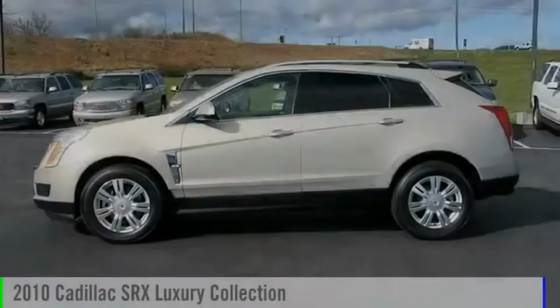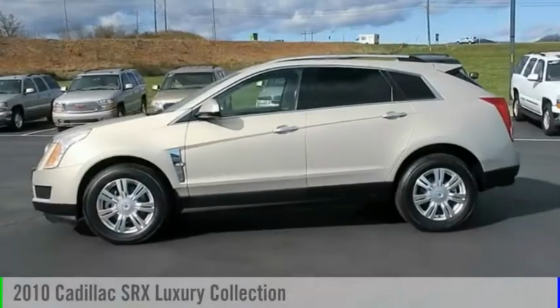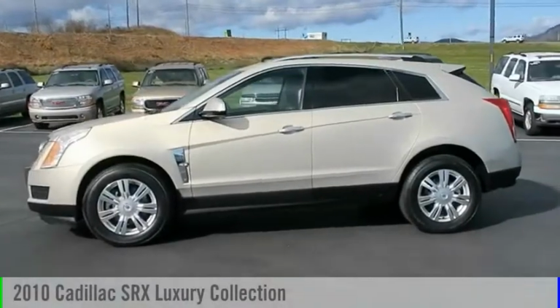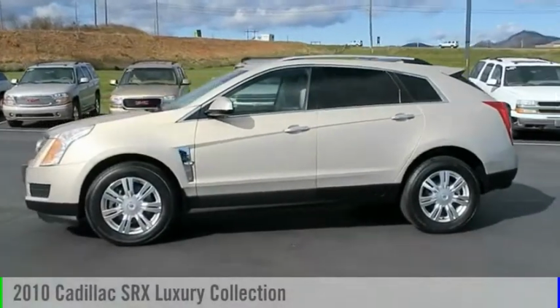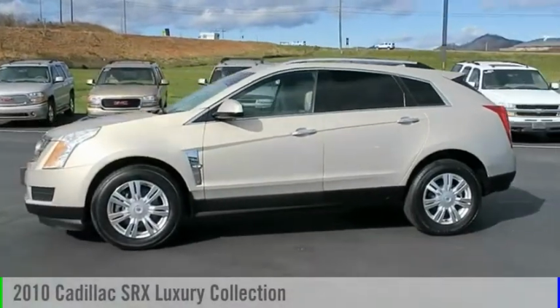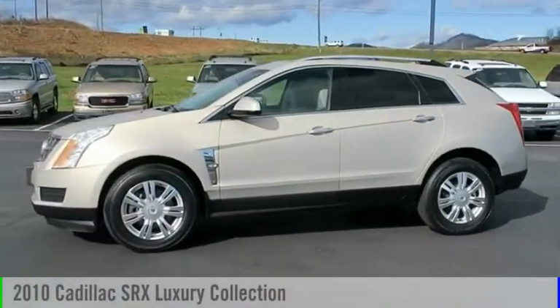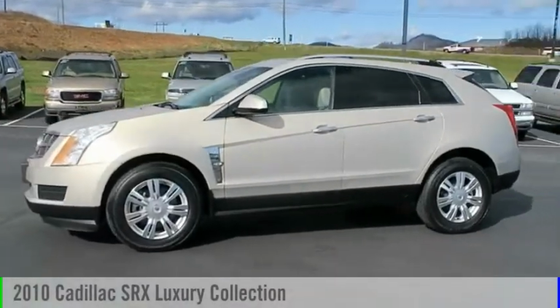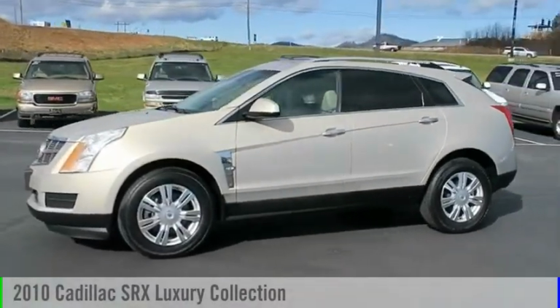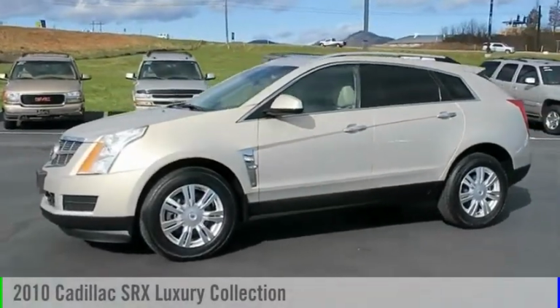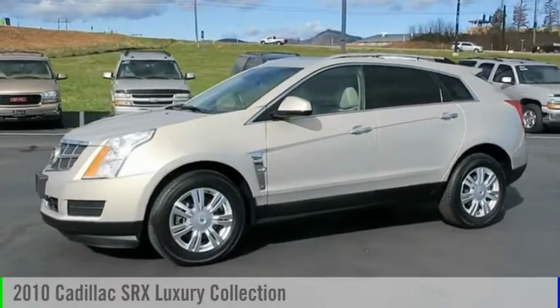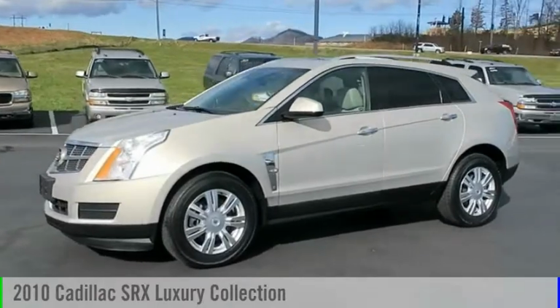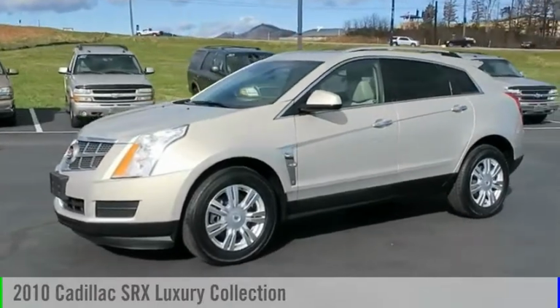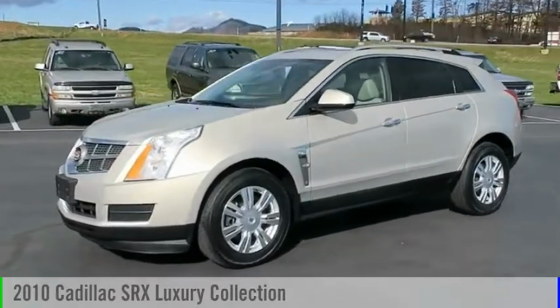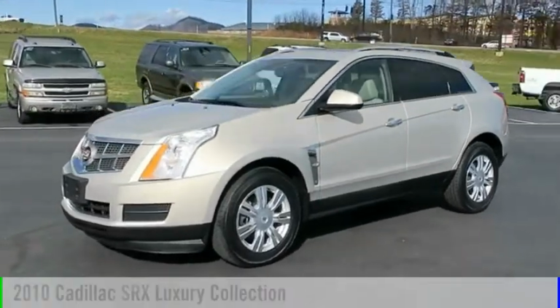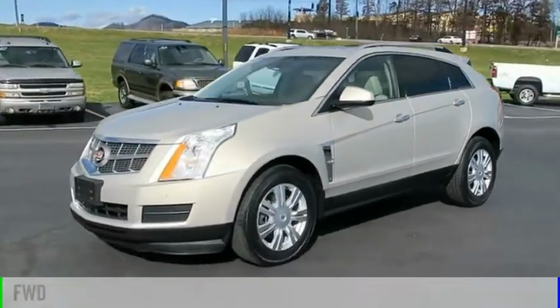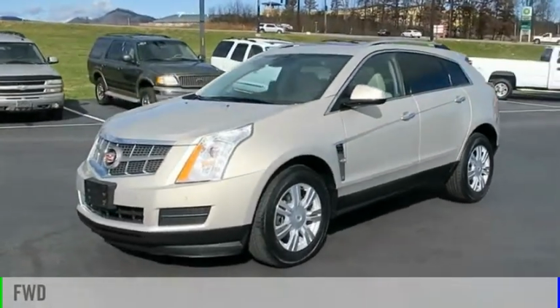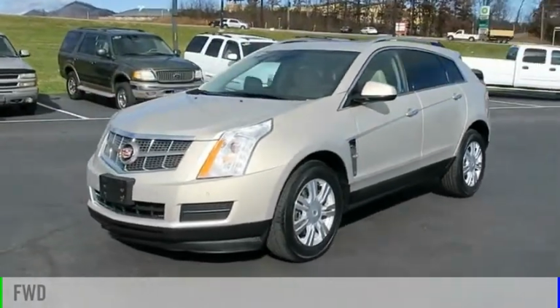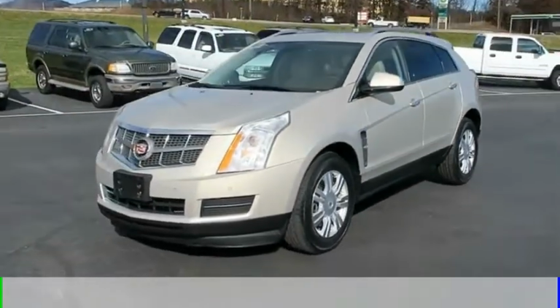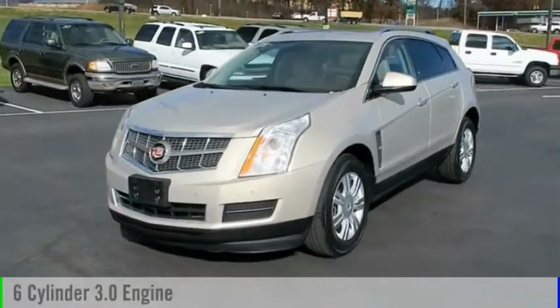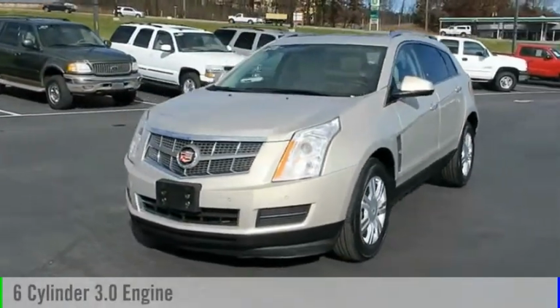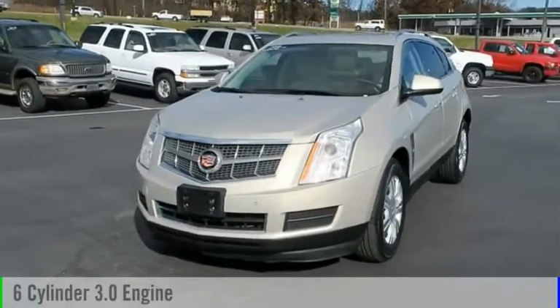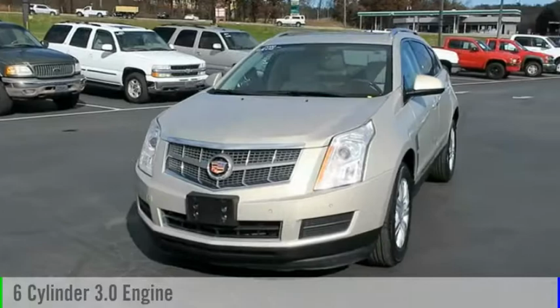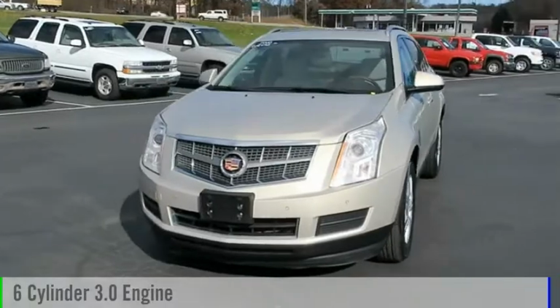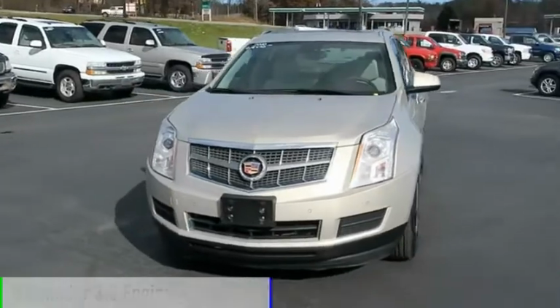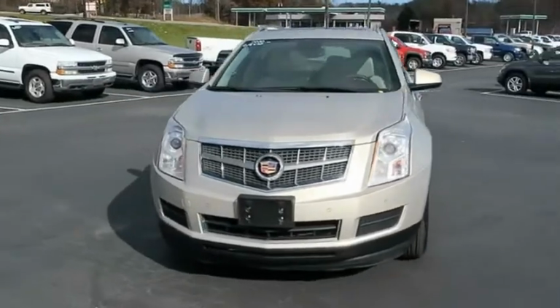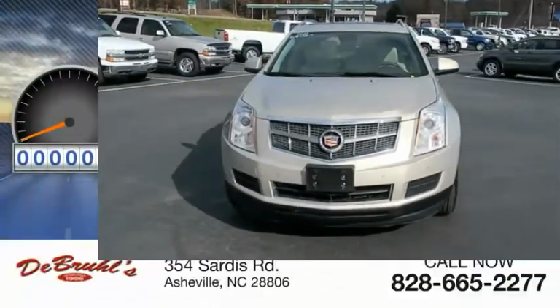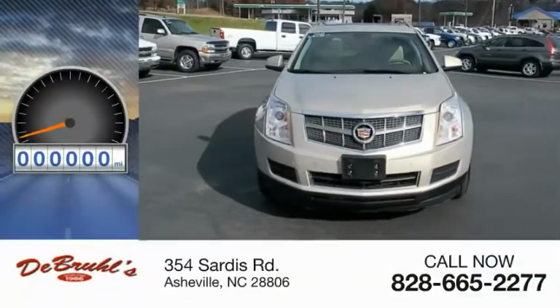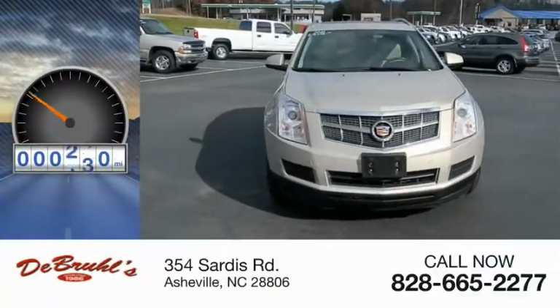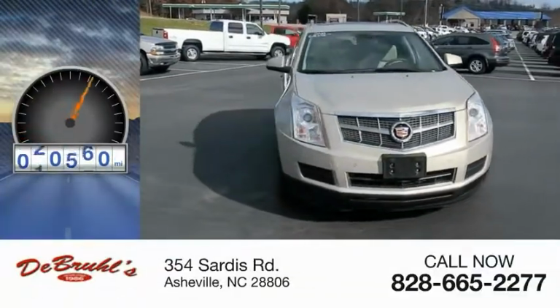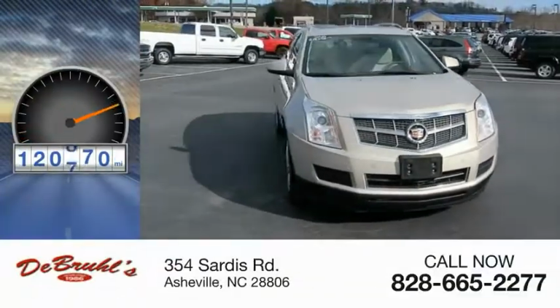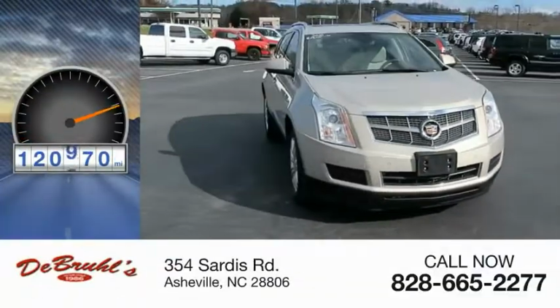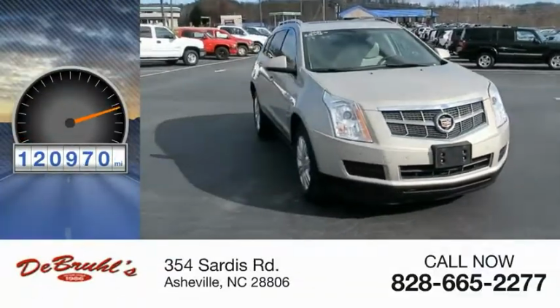Make a great choice today with the 2010 SRX. This vehicle is powered by a front-wheel drive, six-cylinder, 3.0-liter engine. This vehicle has less than 125,000 miles.